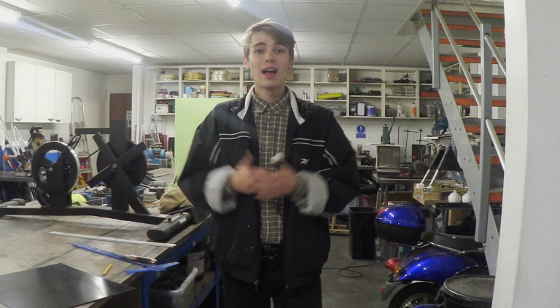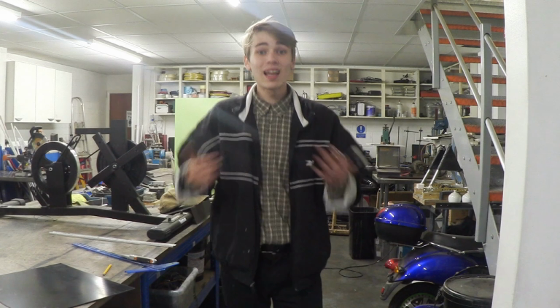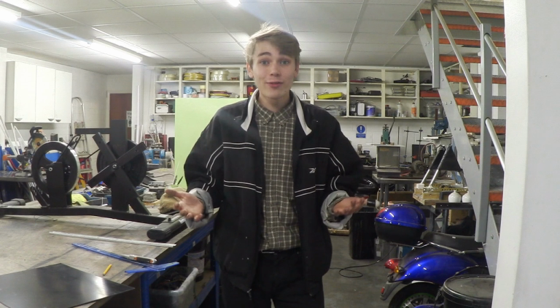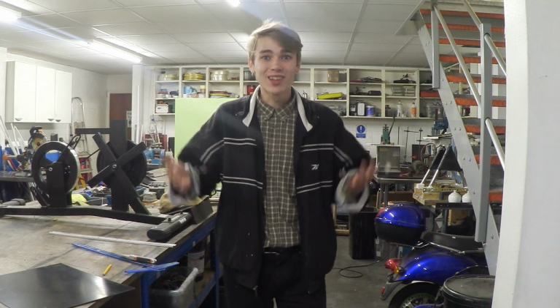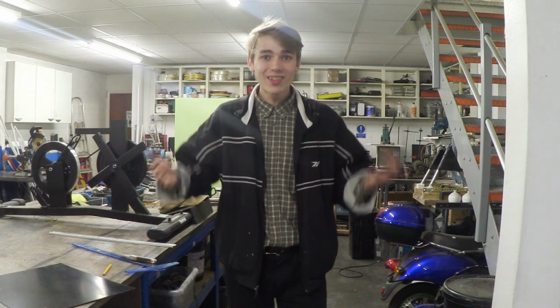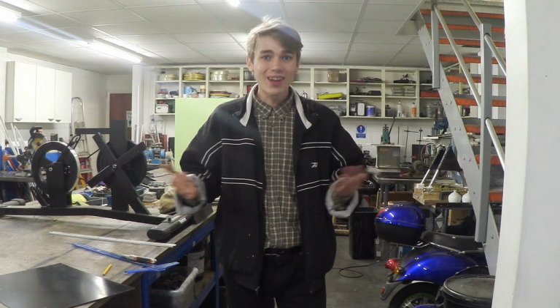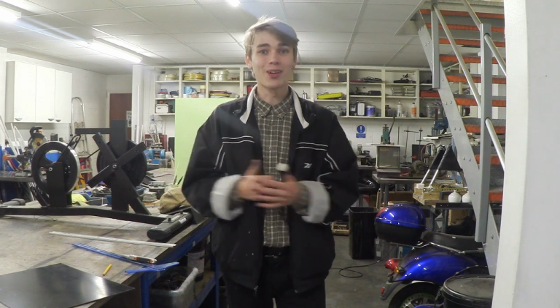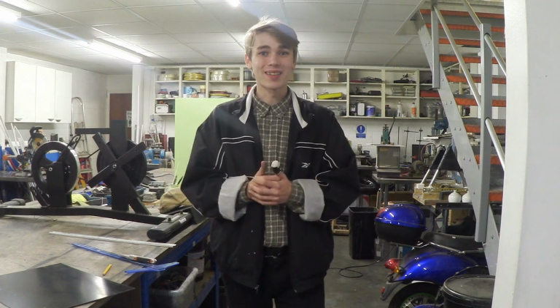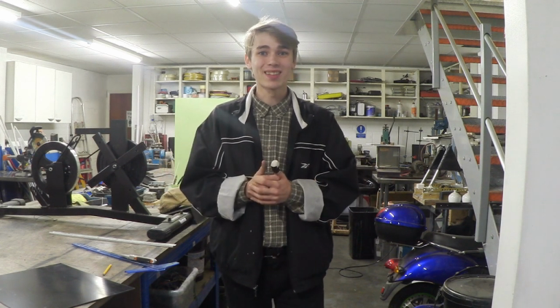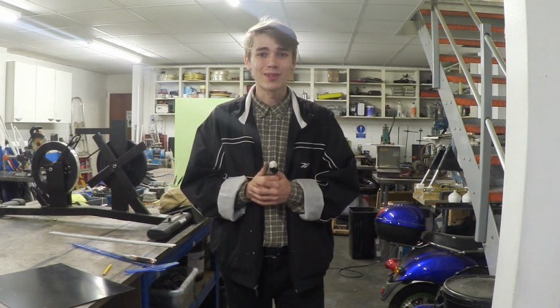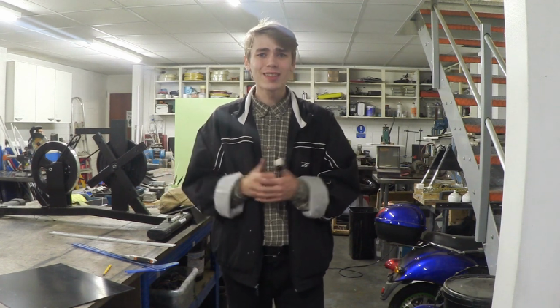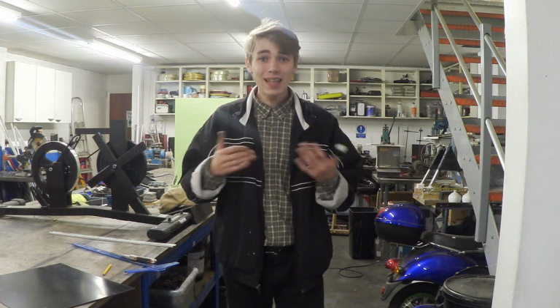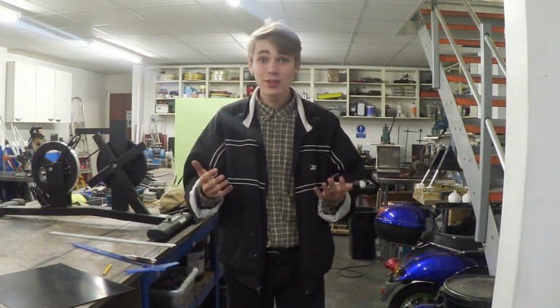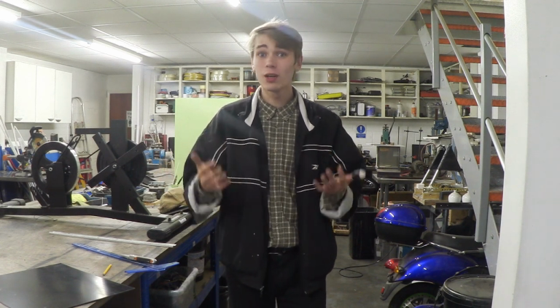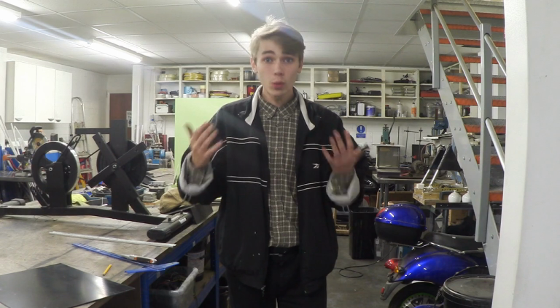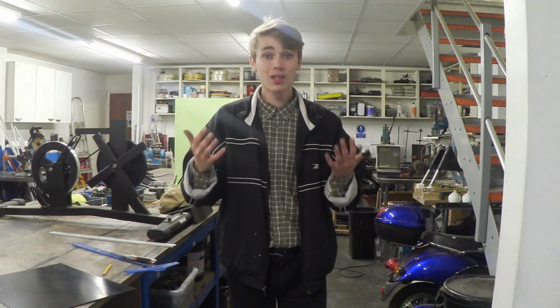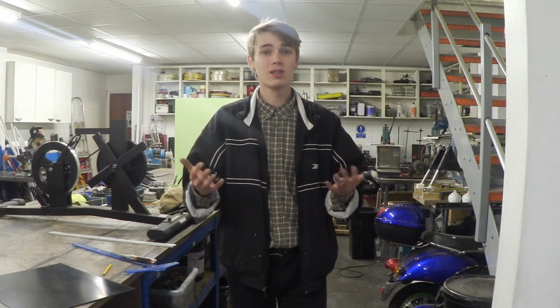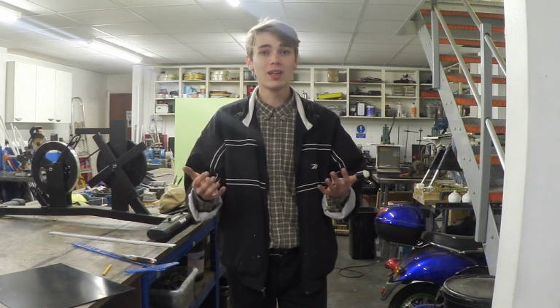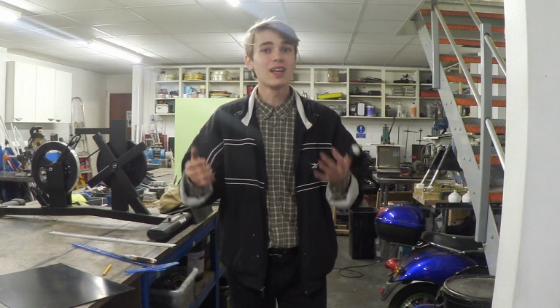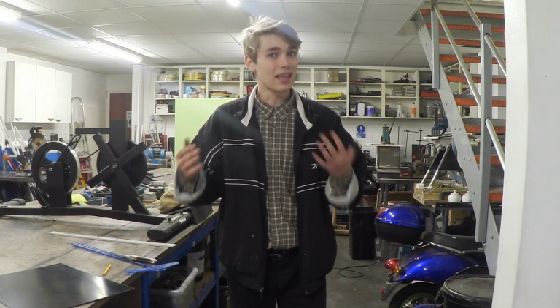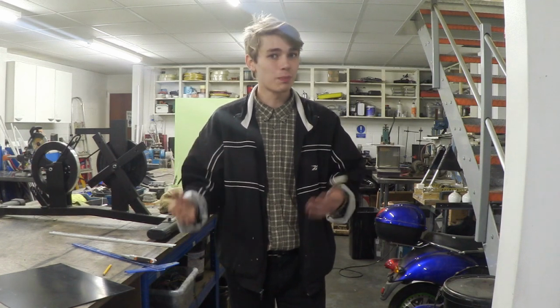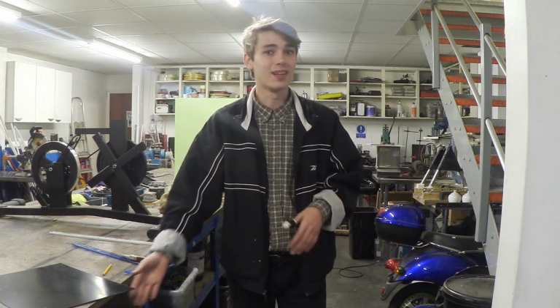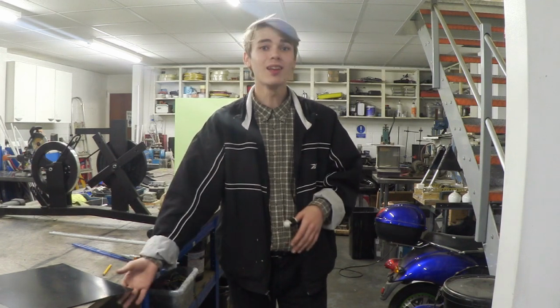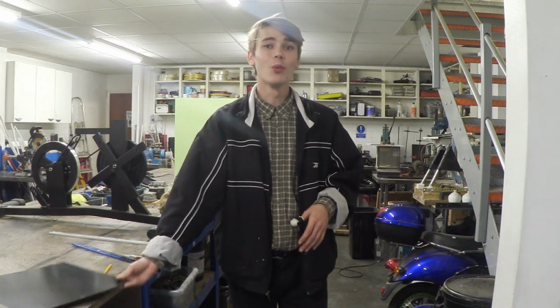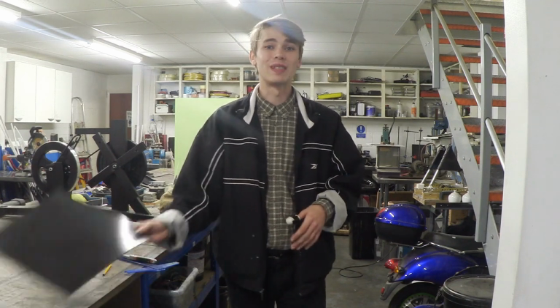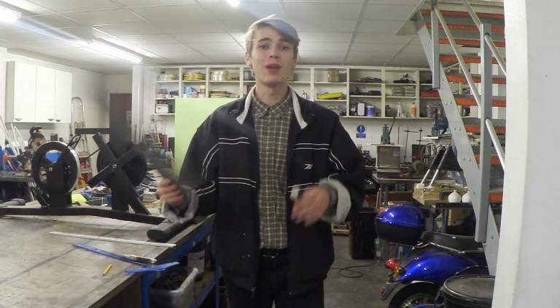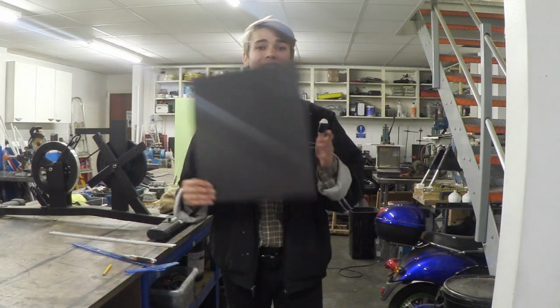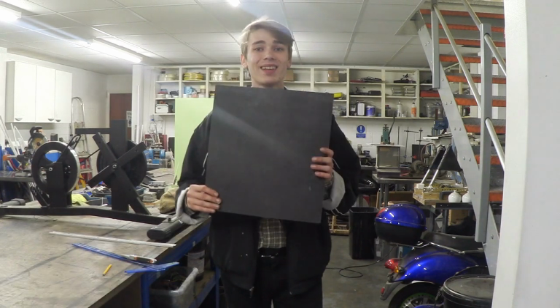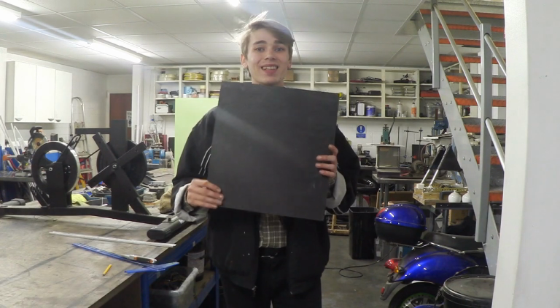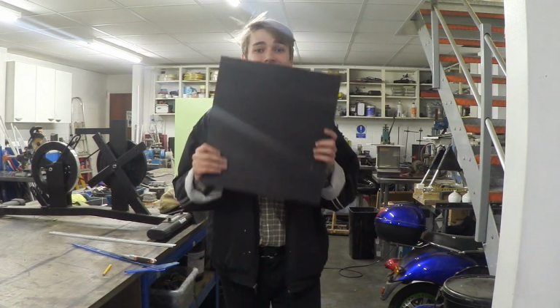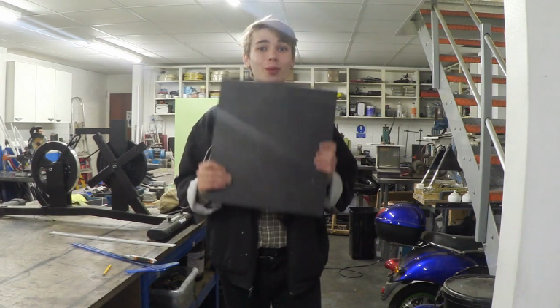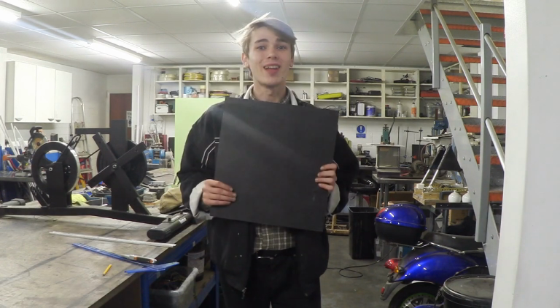Hello everyone, Luke here and welcome back to the channel. In today's video we're going to be heat bending some plastic. Let's get on with it.